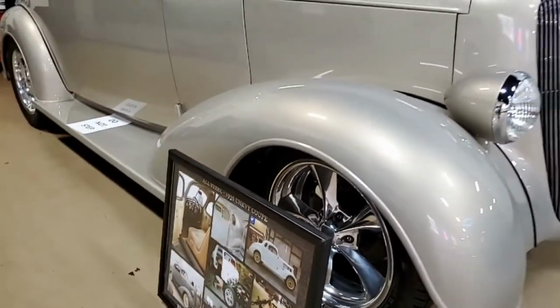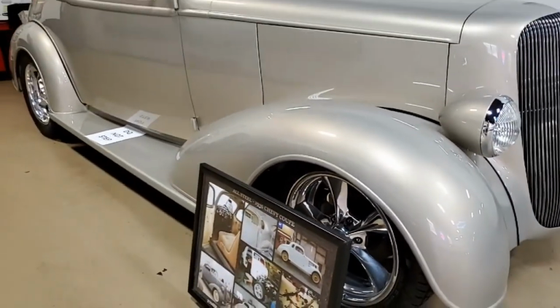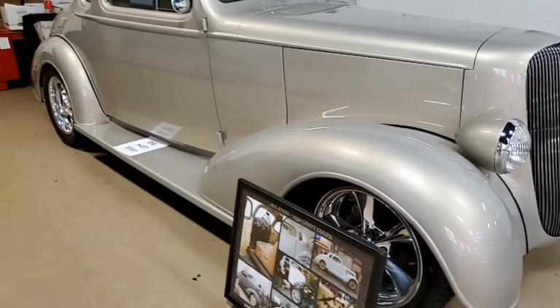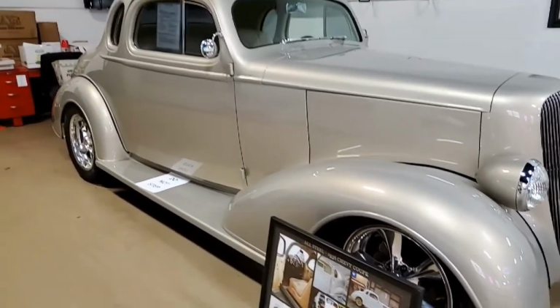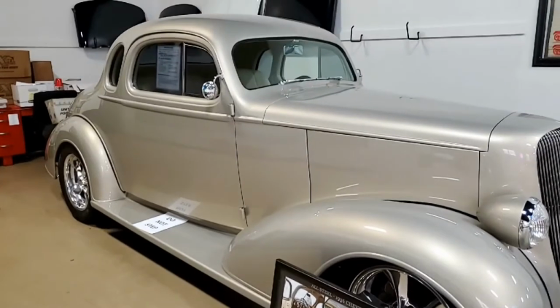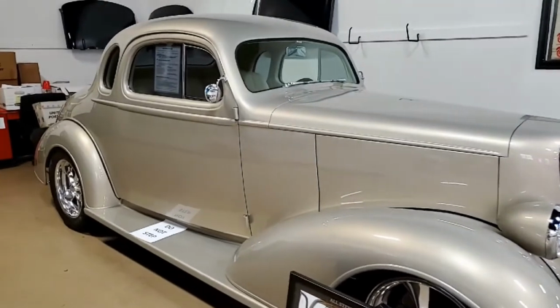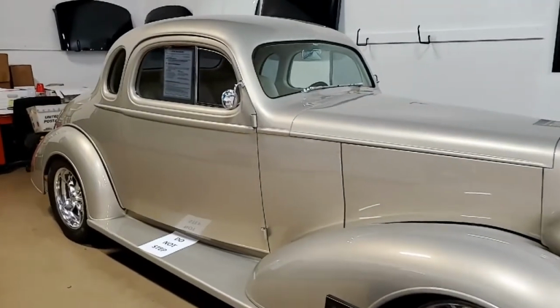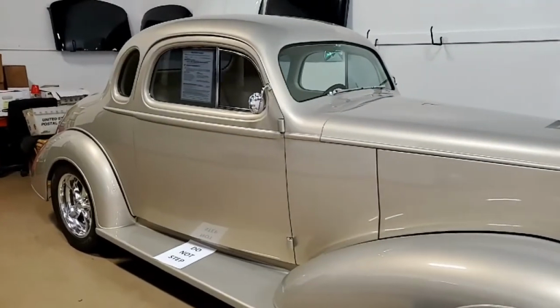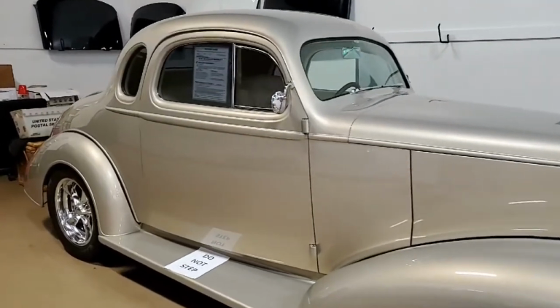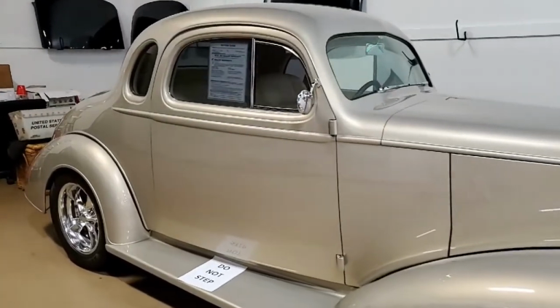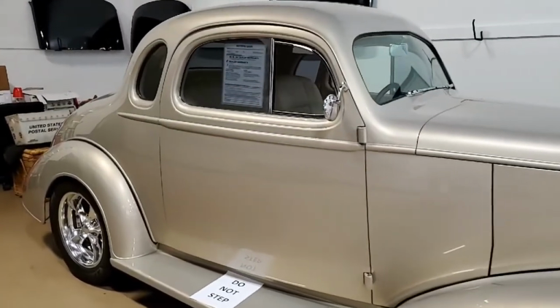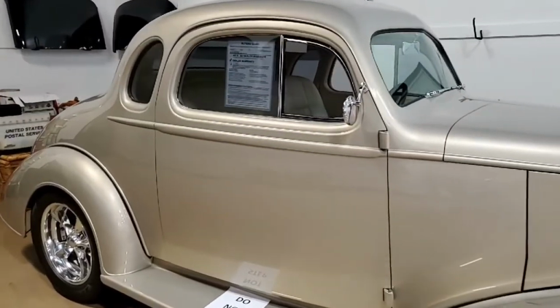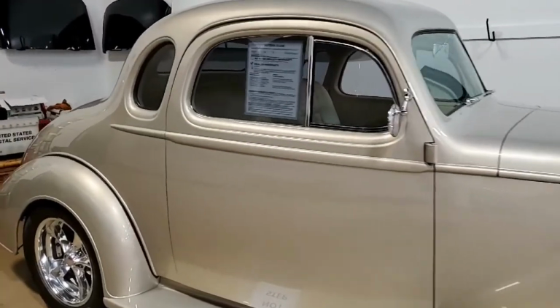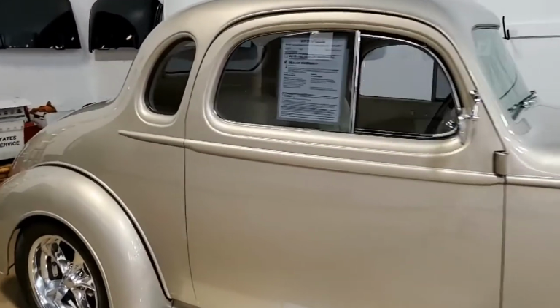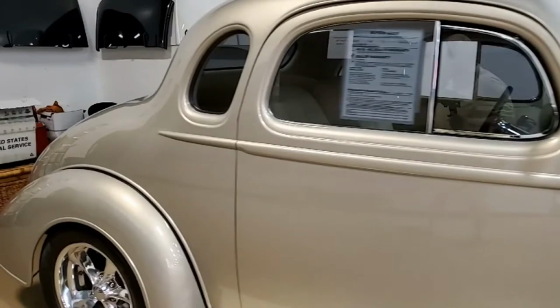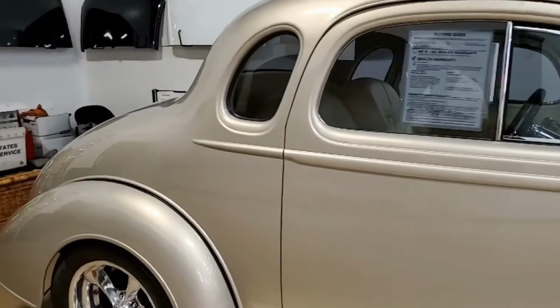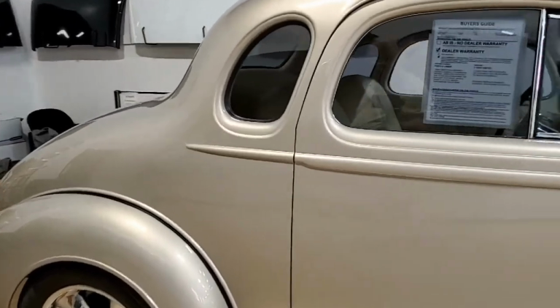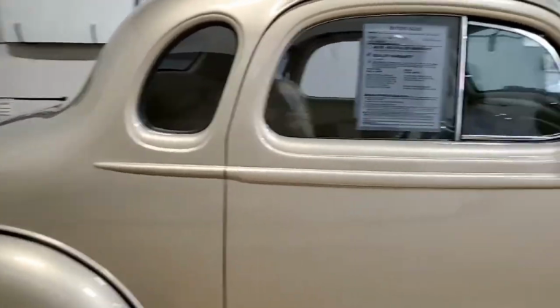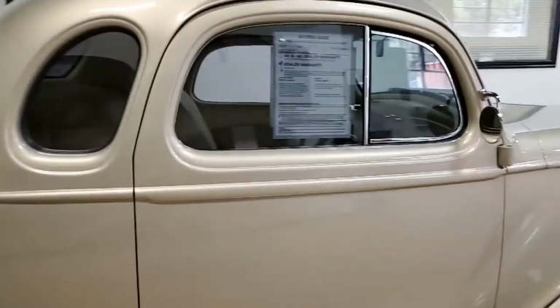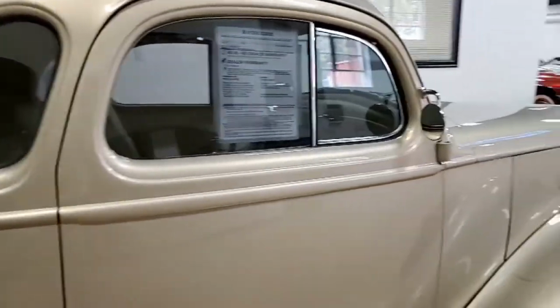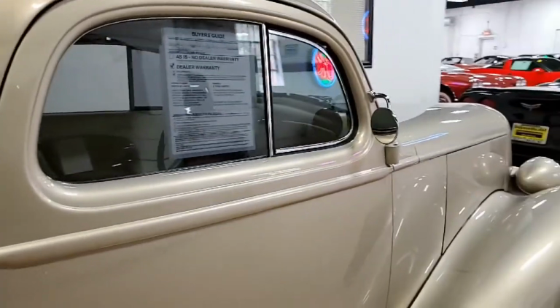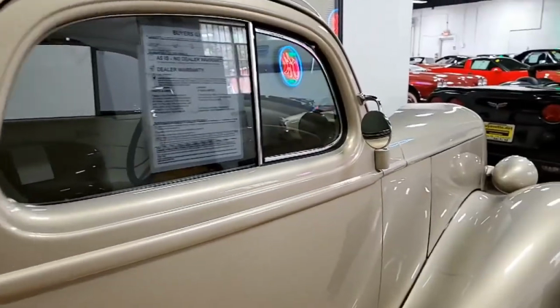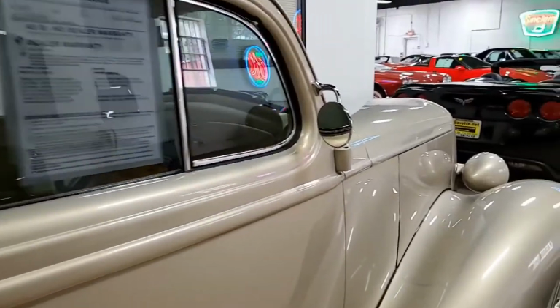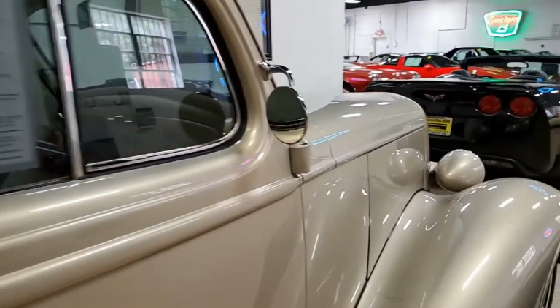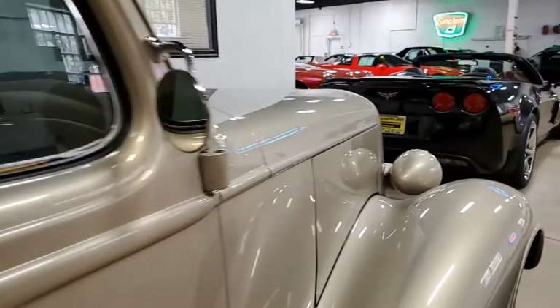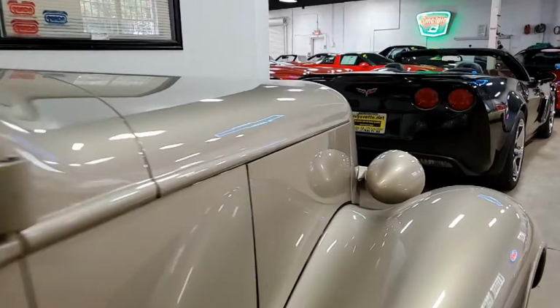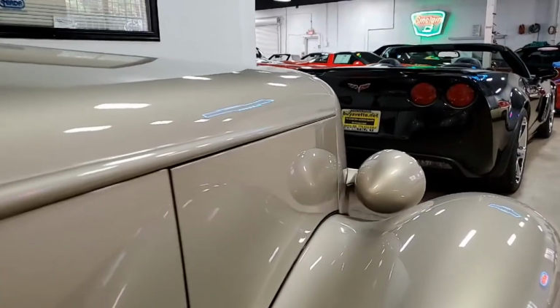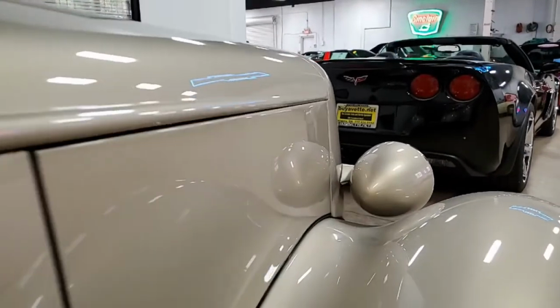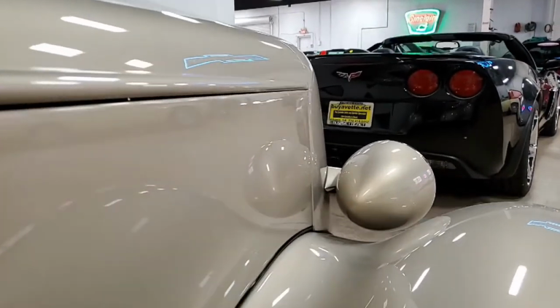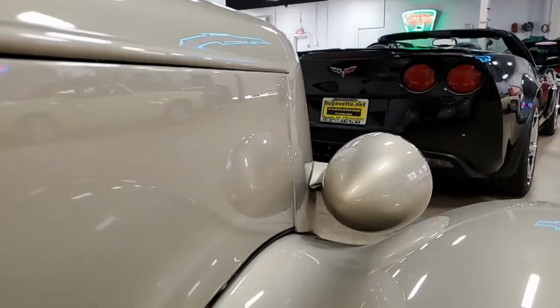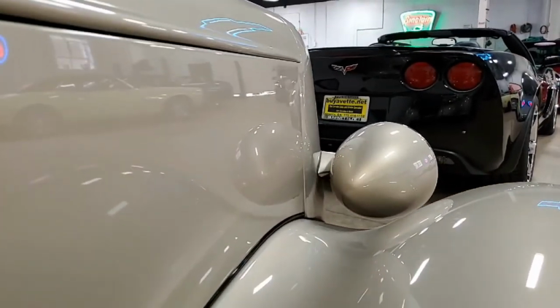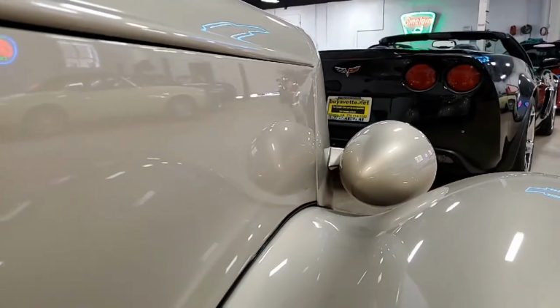You'll find this 350 cubic inch Ramjet V8 4-speed automatic transmission. It has a 9-inch forward rear end, air conditioning, power steering, and power brakes. It was purchased by its current owner as a fully restored classic.